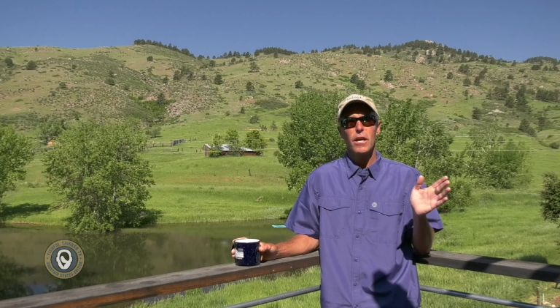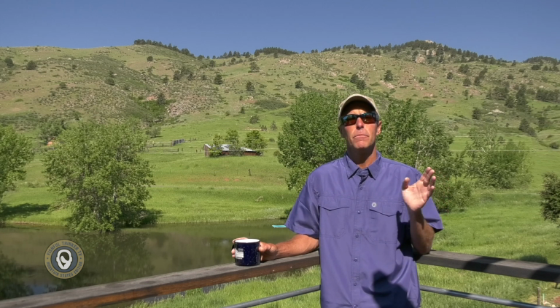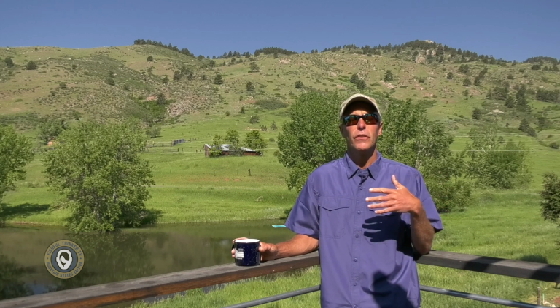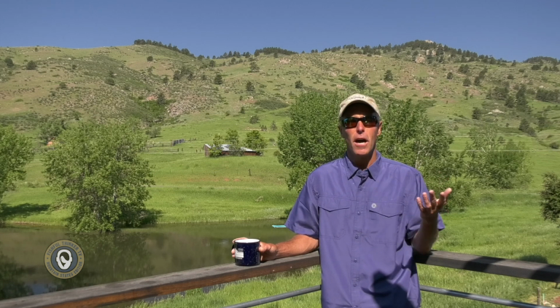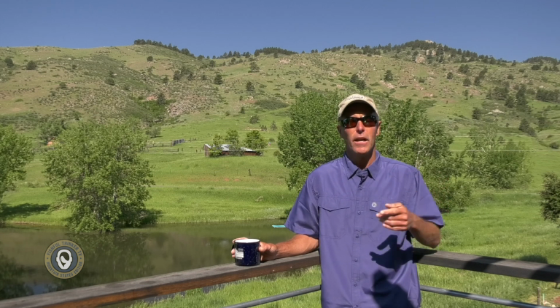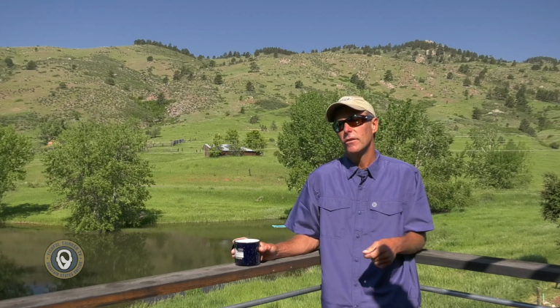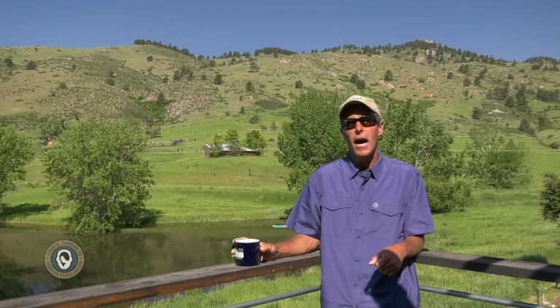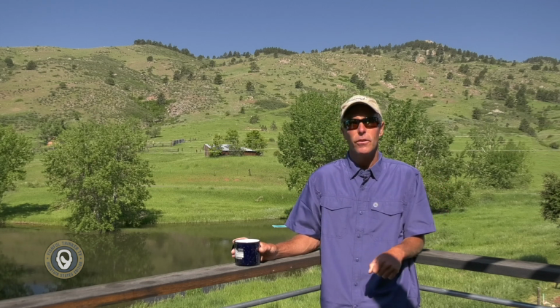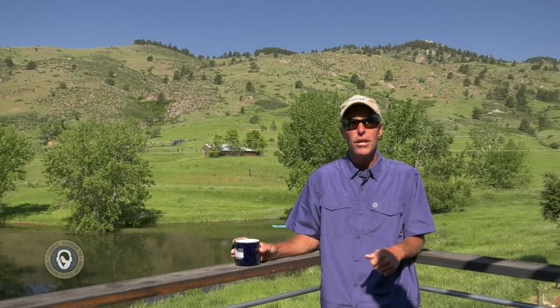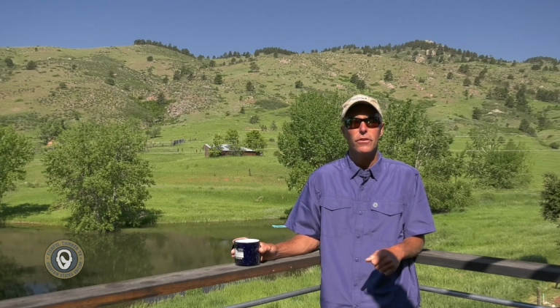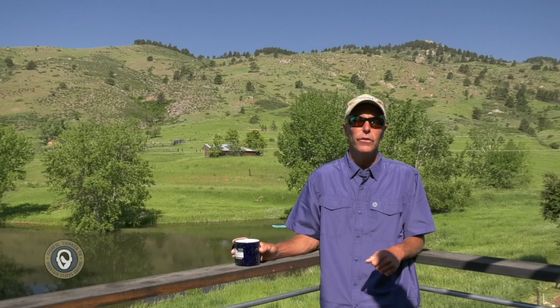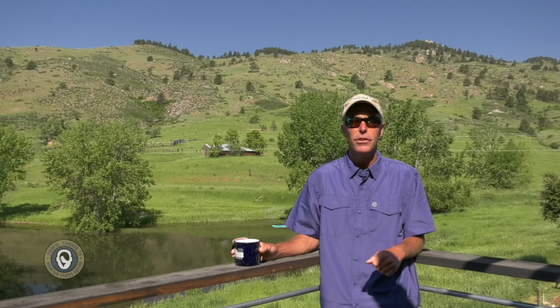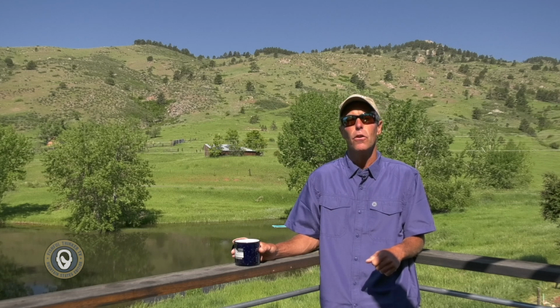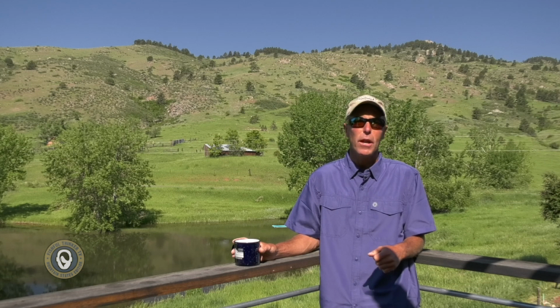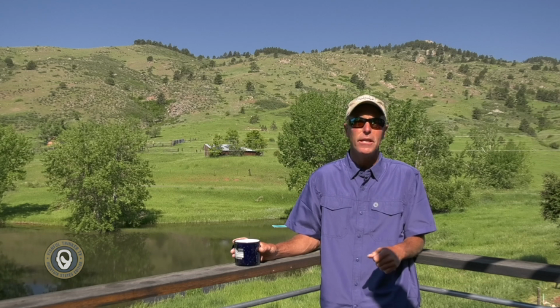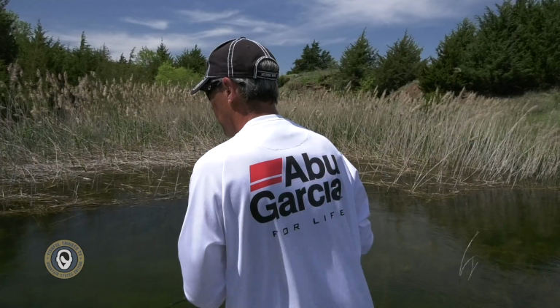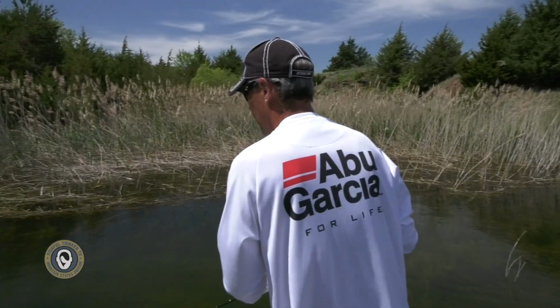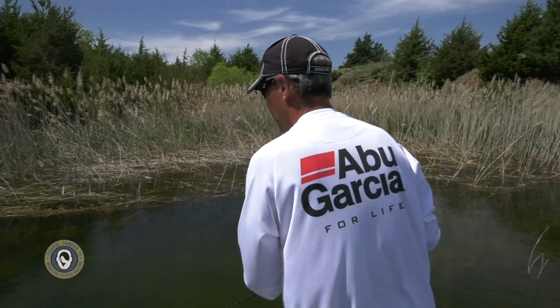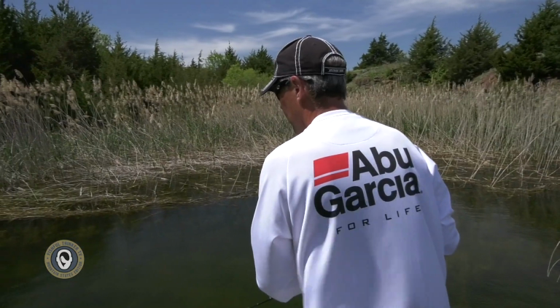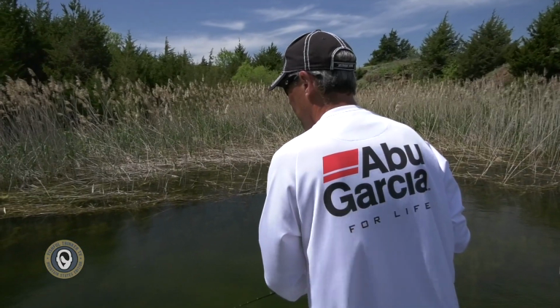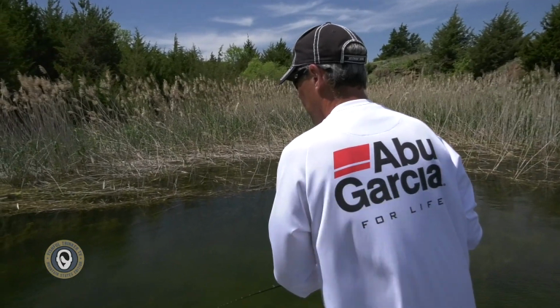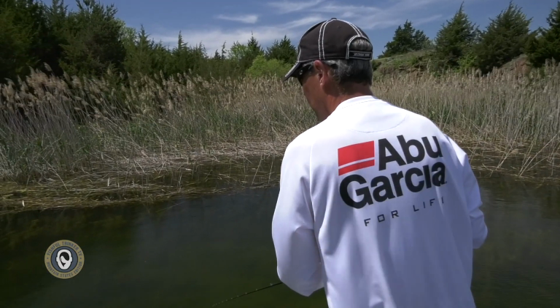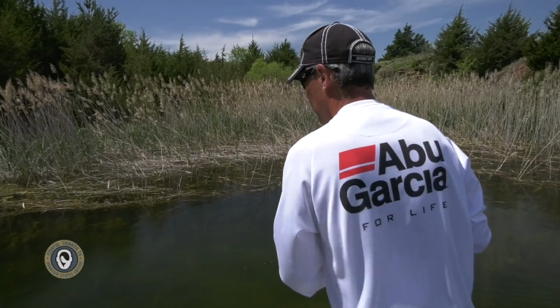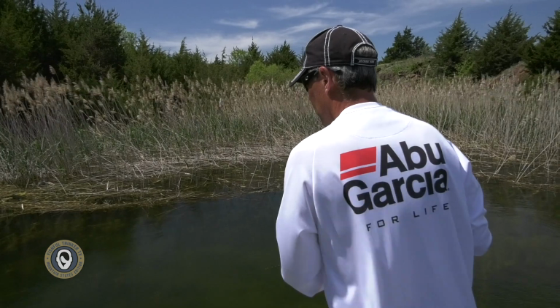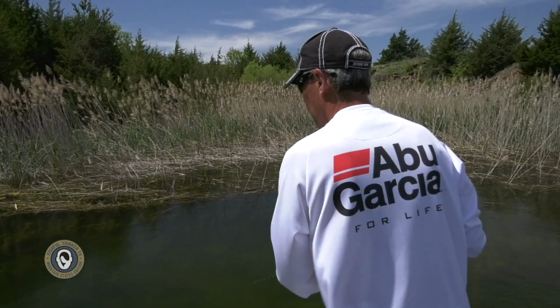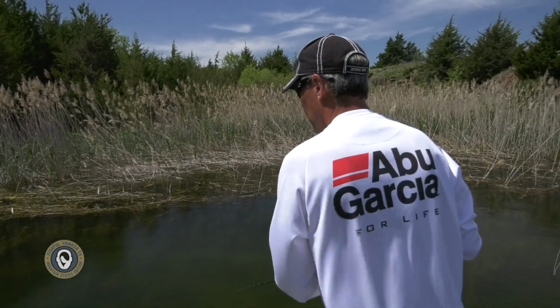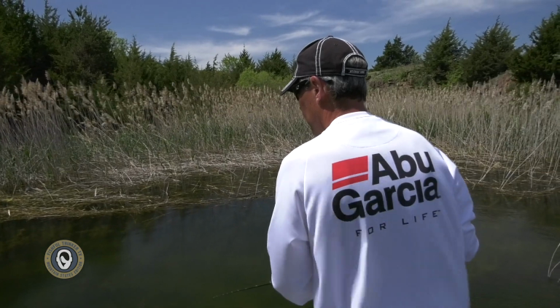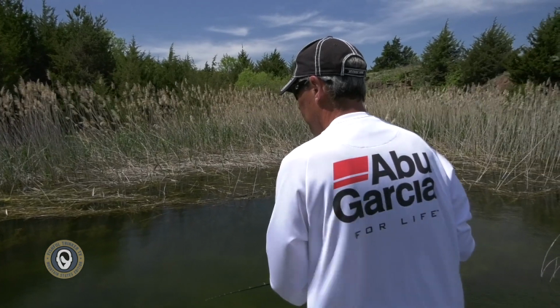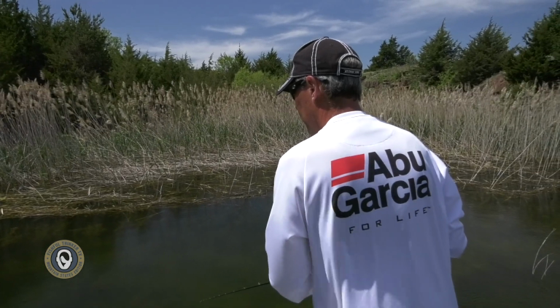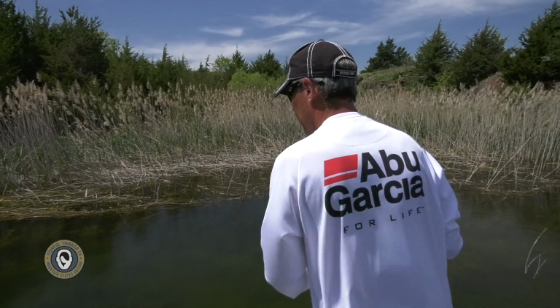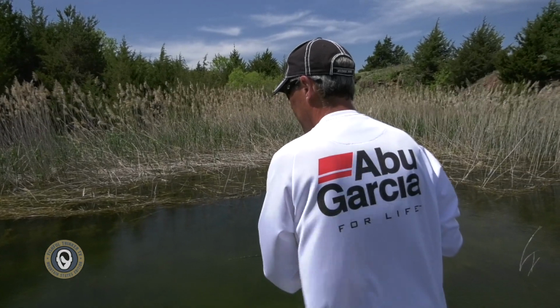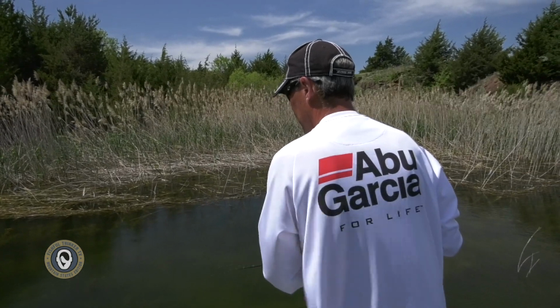That little minnow on the 4-aught Fusion 19 hook presents no negative cues — there's nothing to set them off to tell them this is not something they should eat. There's no flash, no vibration, no heavy metal to it. But when they pick it up, it feels right and it tastes right. And those point-blank hook sets are super fun as well.